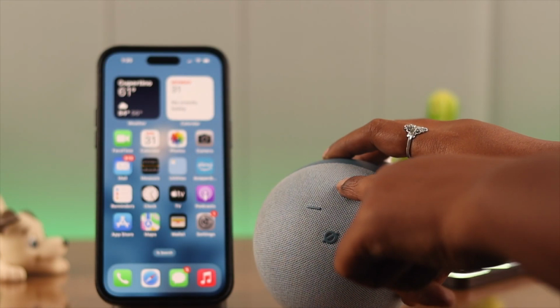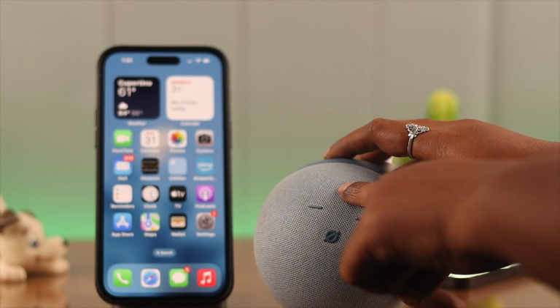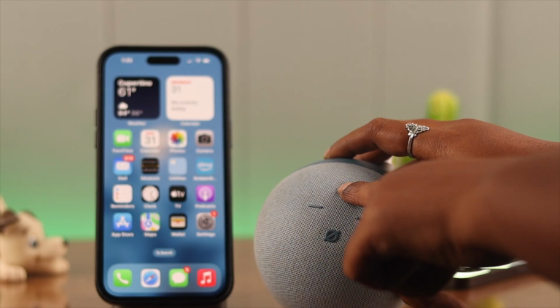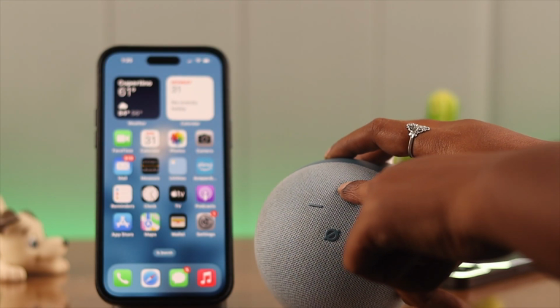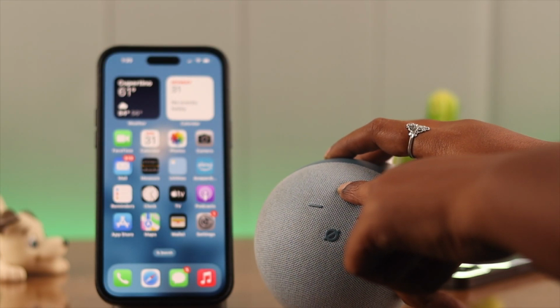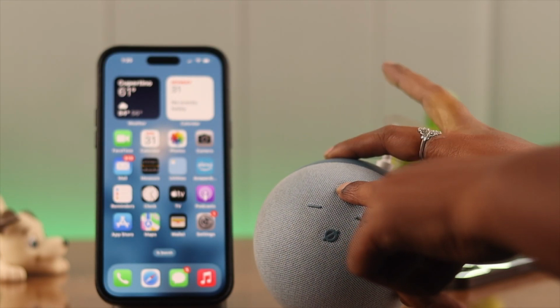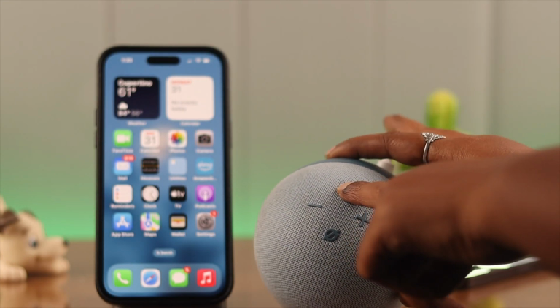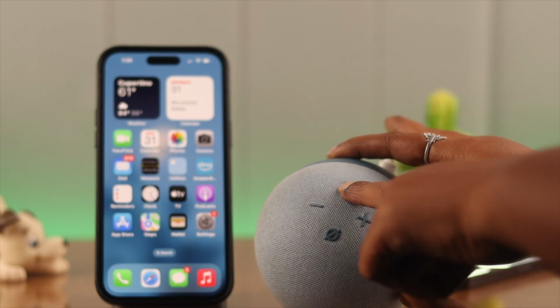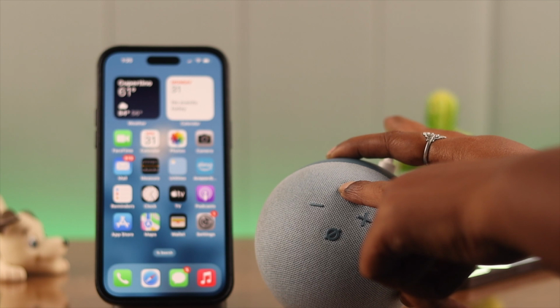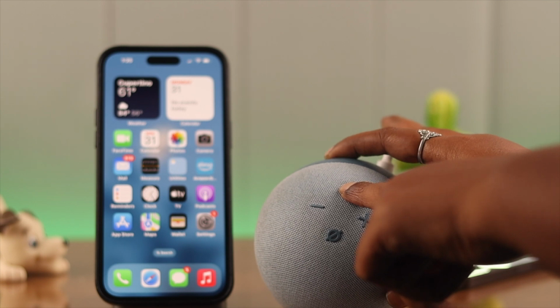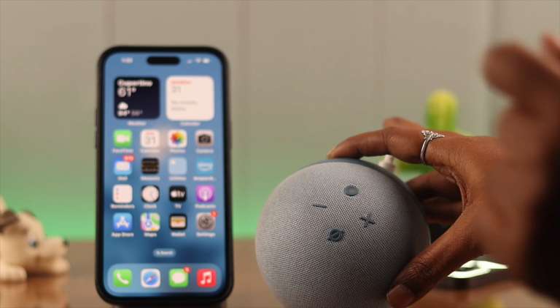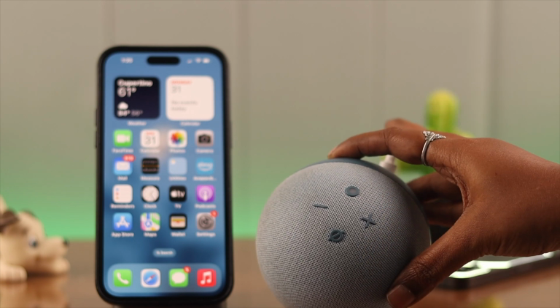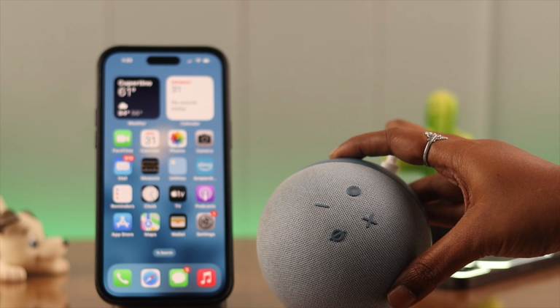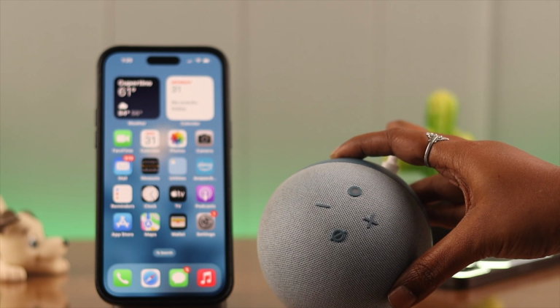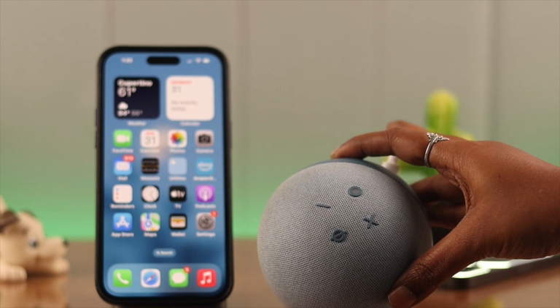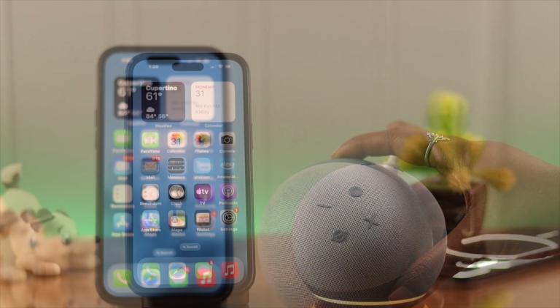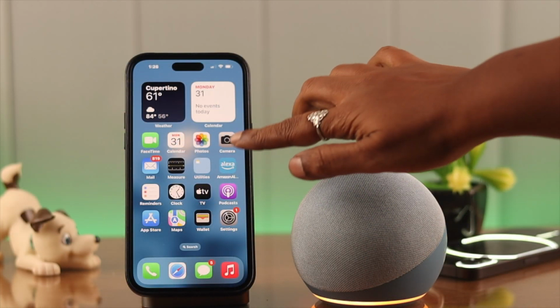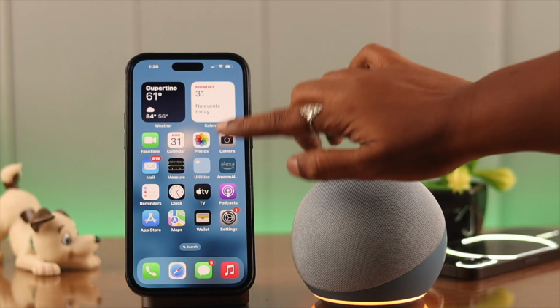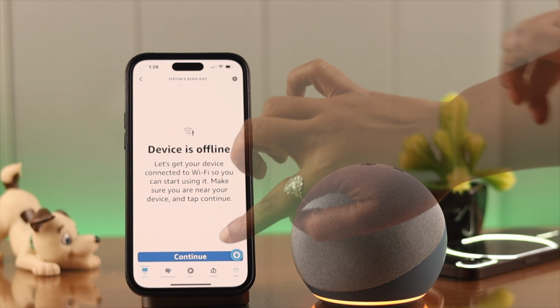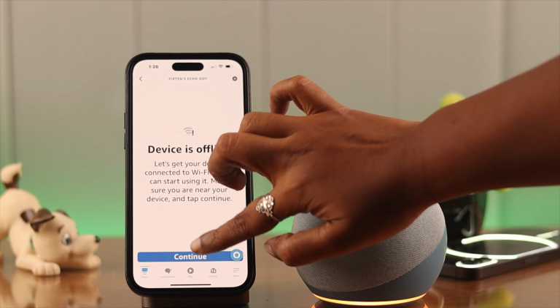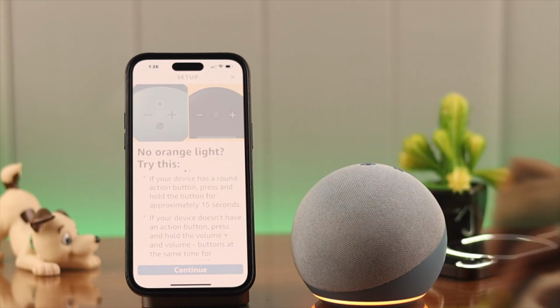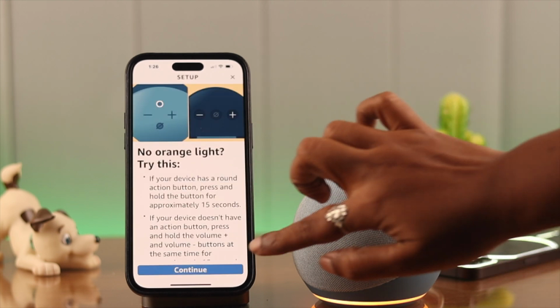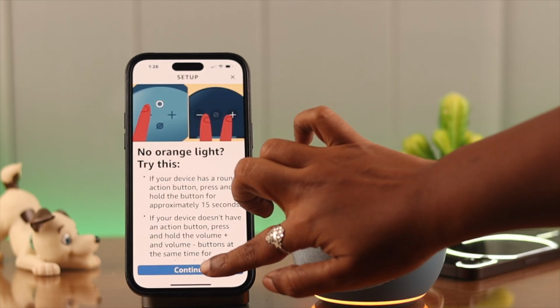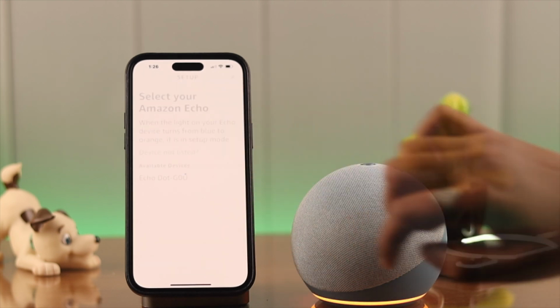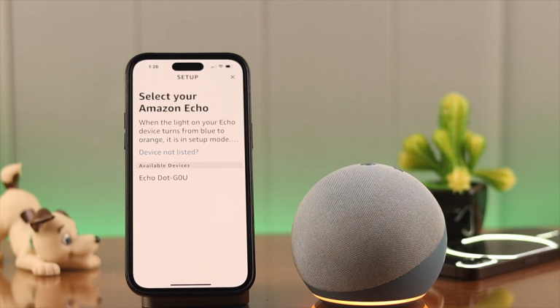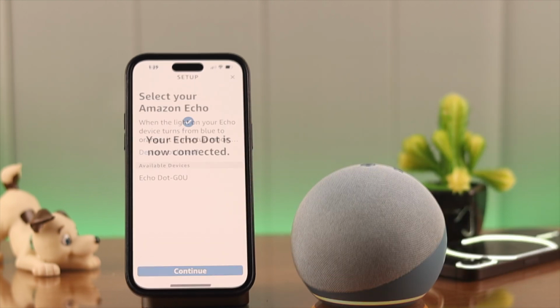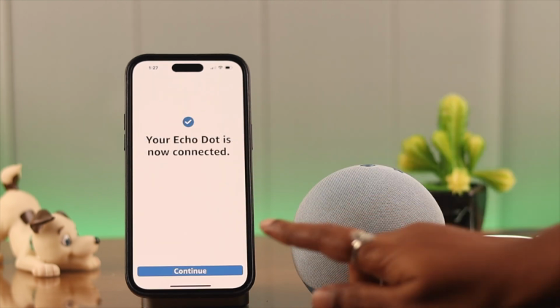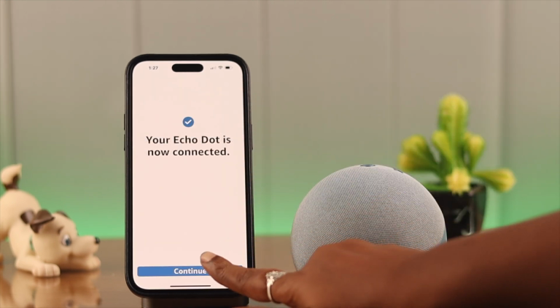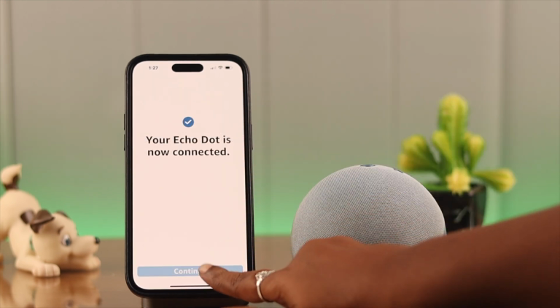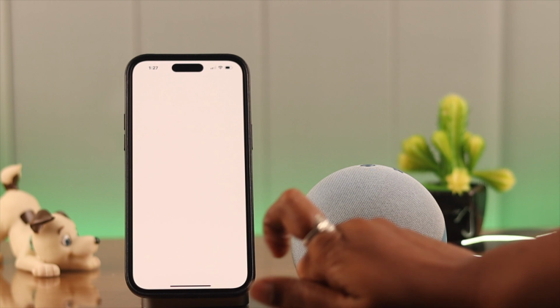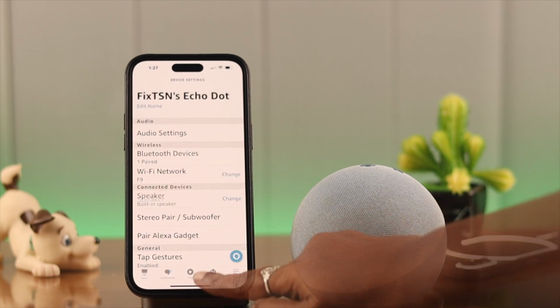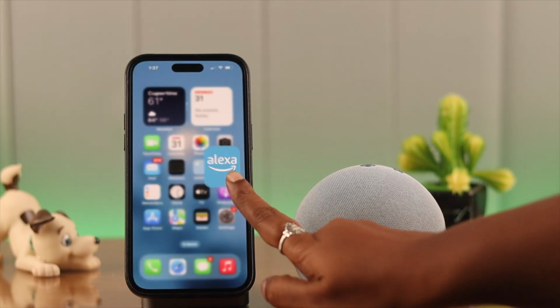If it's not working, what you can do is turn your Echo Dot to setup mode. For that, press and hold on the round button. Now in setup mode, follow the instructions in your Alexa app and just re-setup your device to the app again.